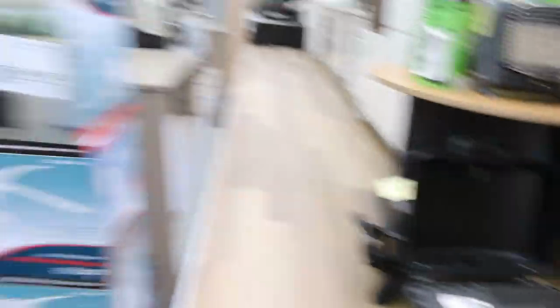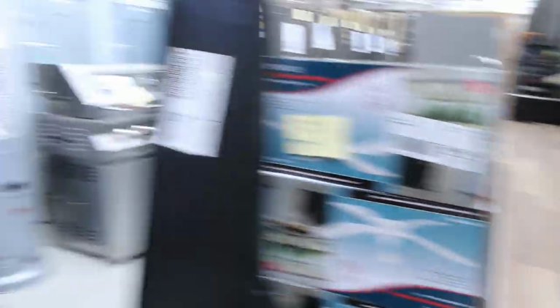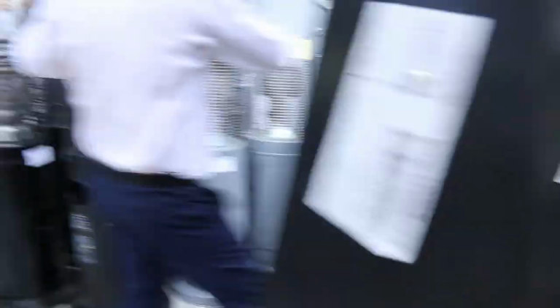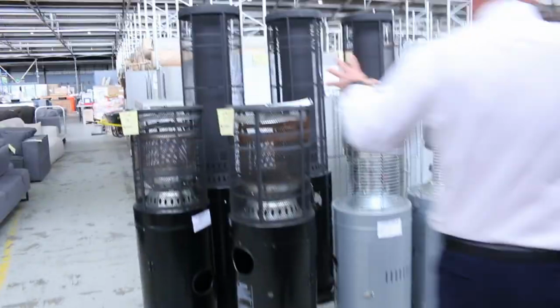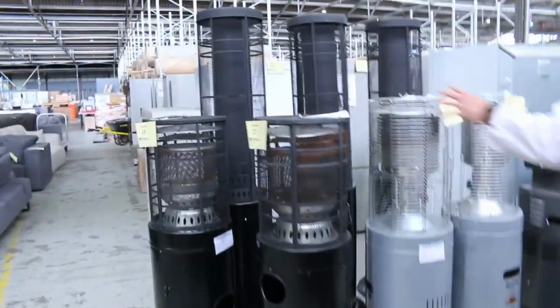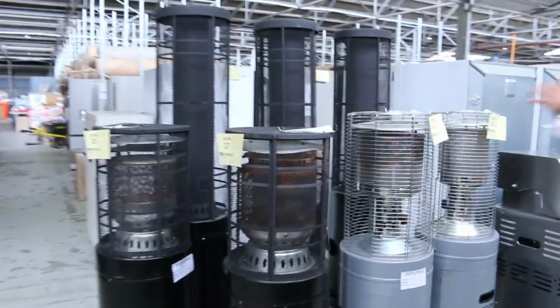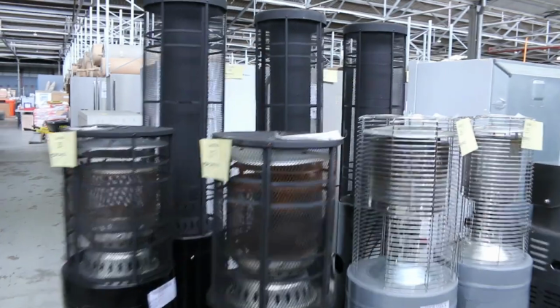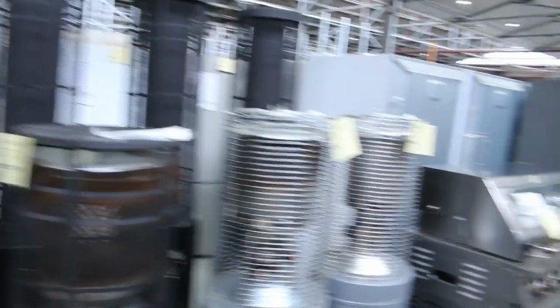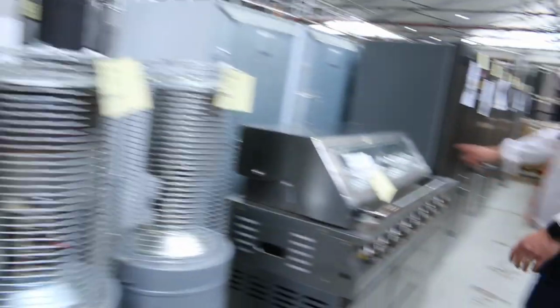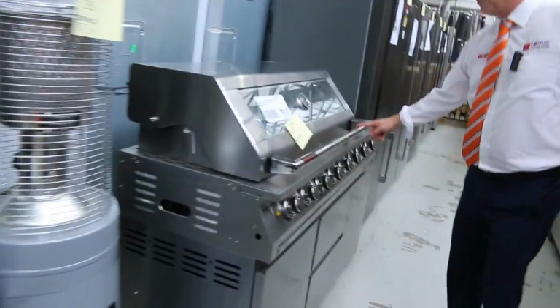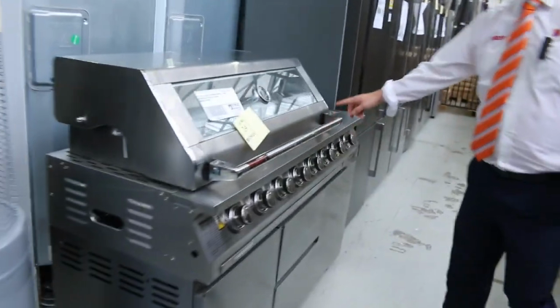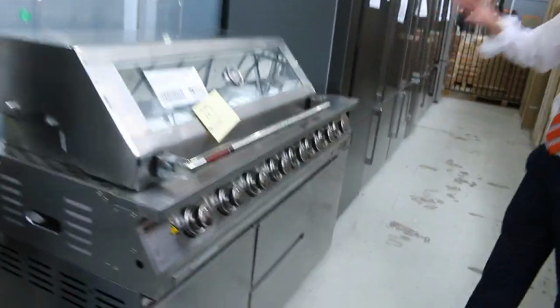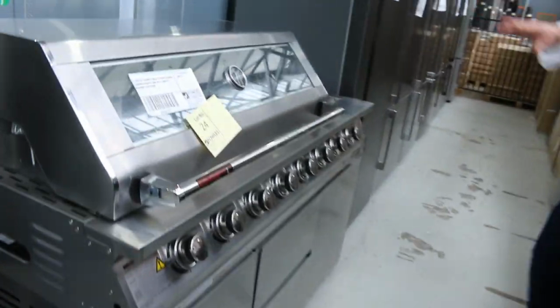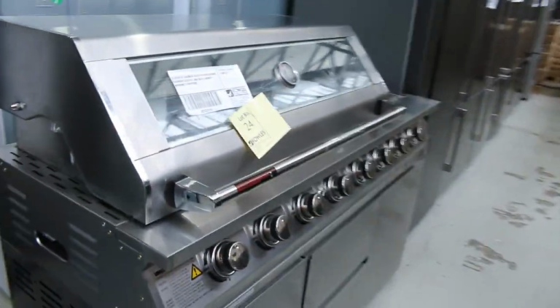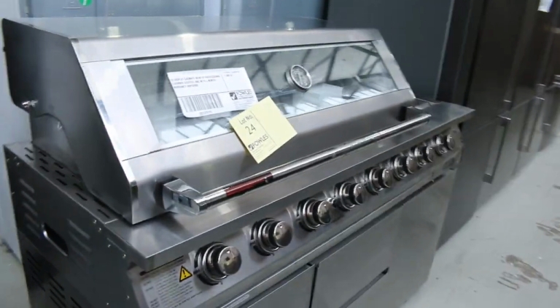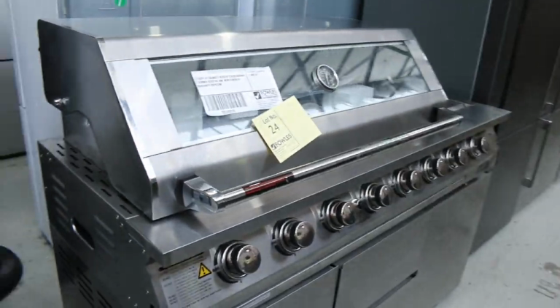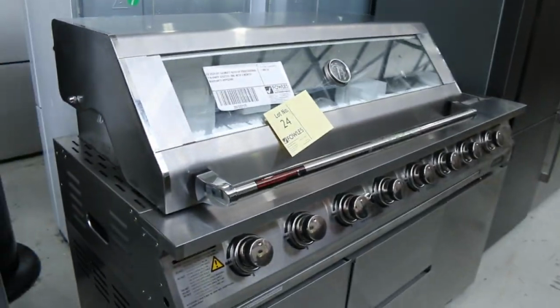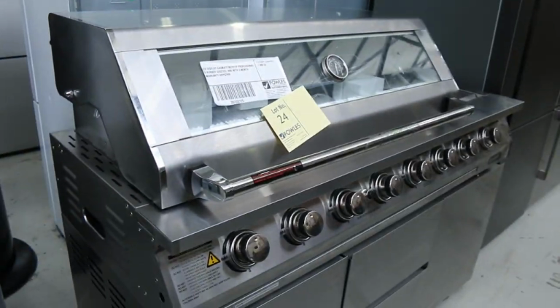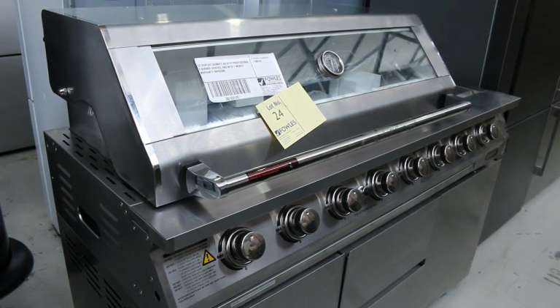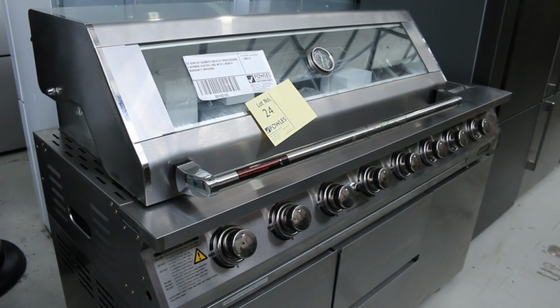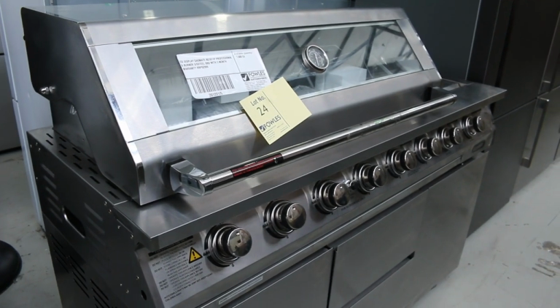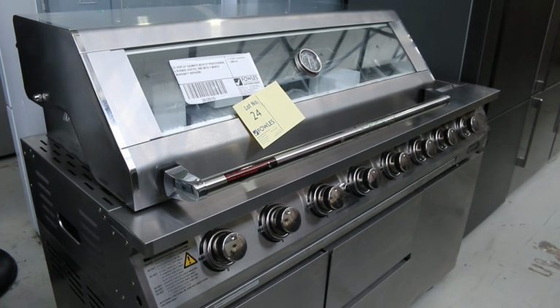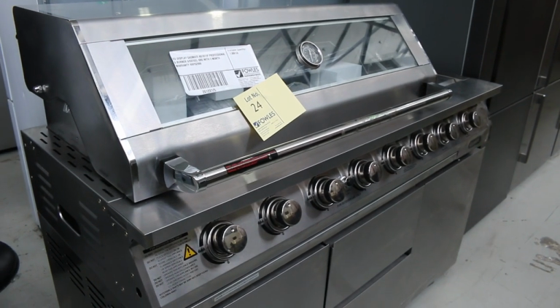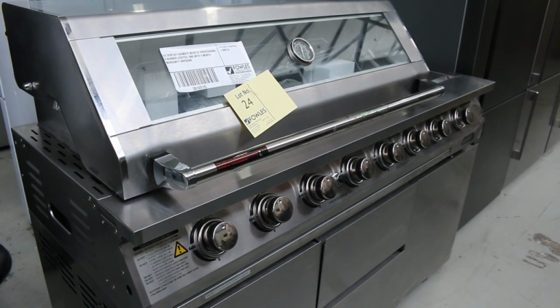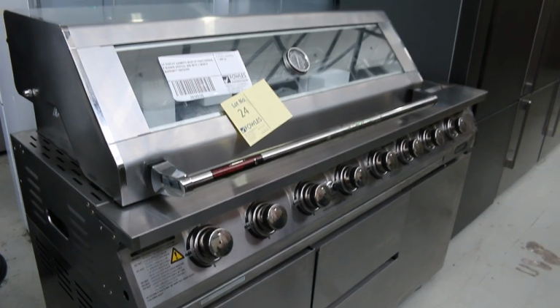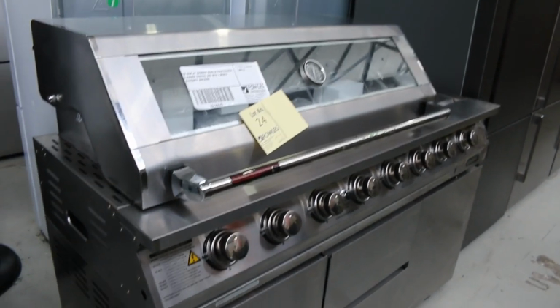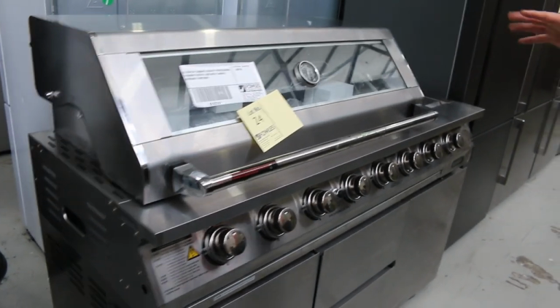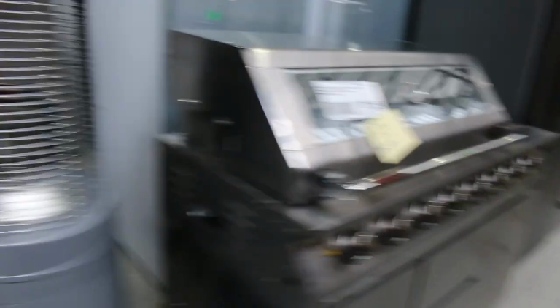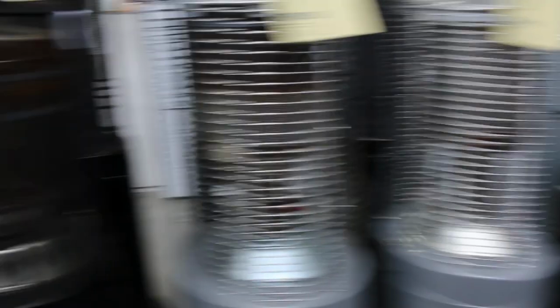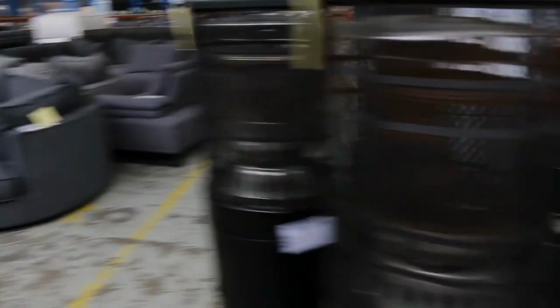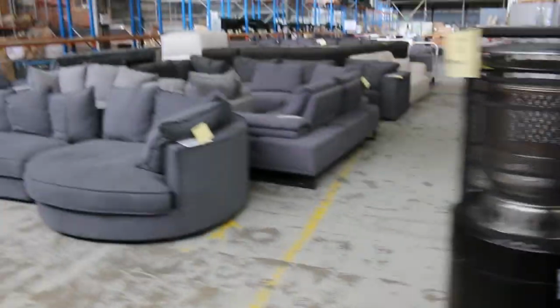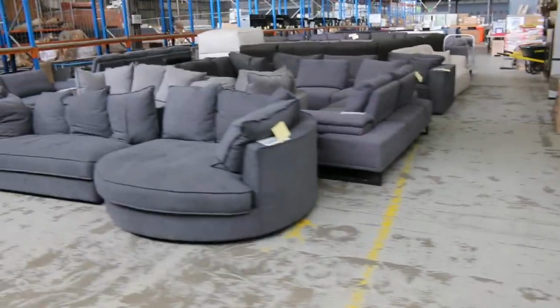Through here we've got more outdoor heaters, more gas outdoor heaters. There's a nice looking barbecue there as well, lot number 24. I reckon you'd expect probably about between $1,000 and $1,300 is where the bidding will be on that — that's going to be about the right money.